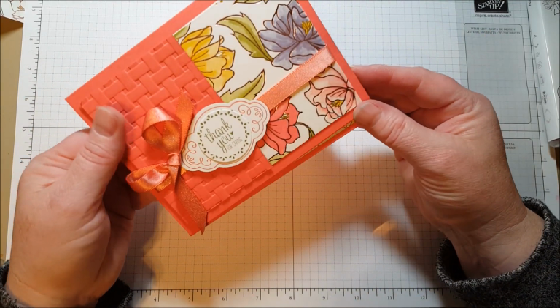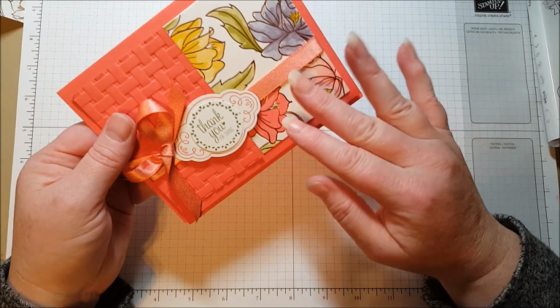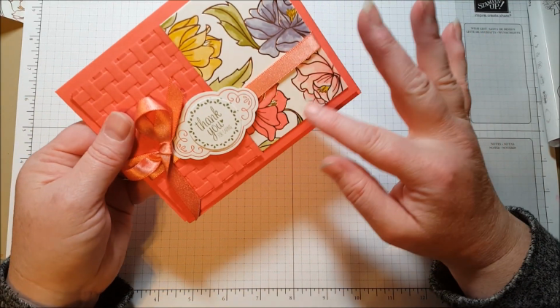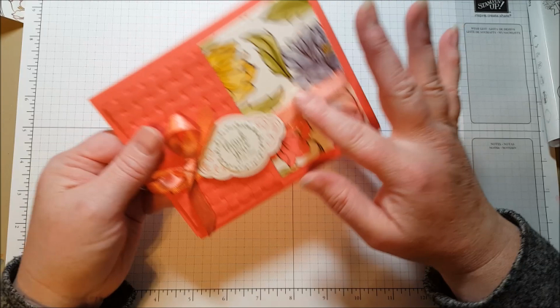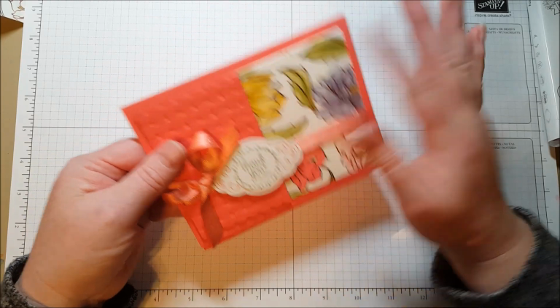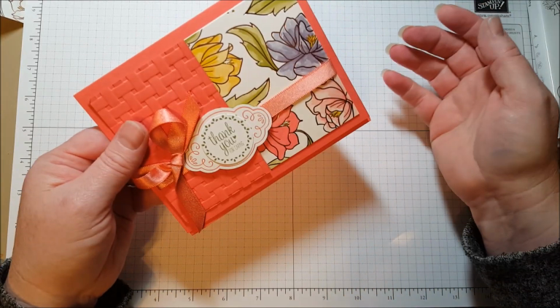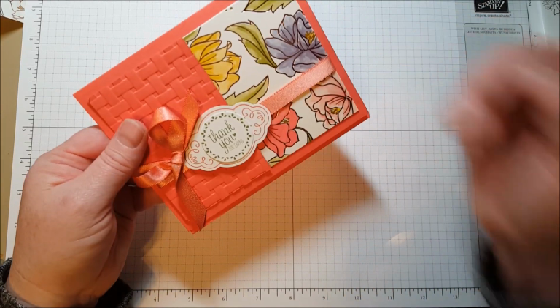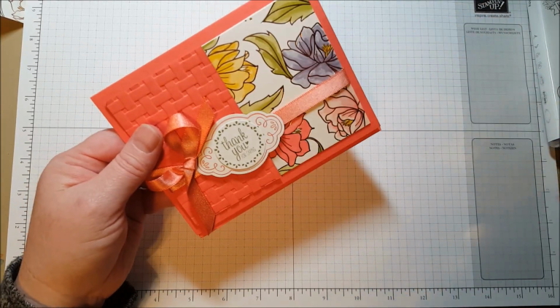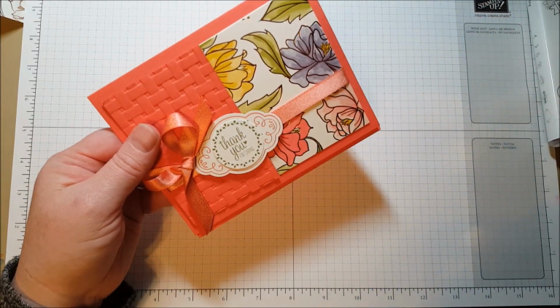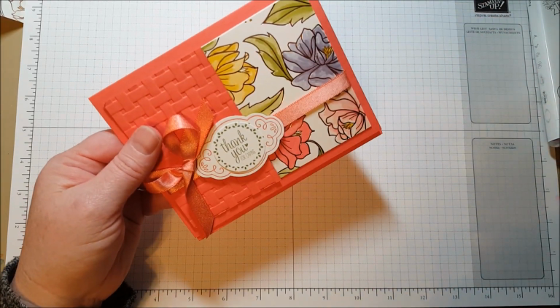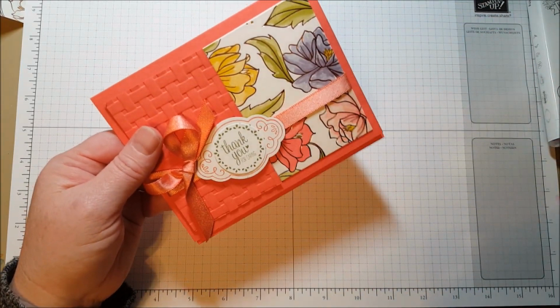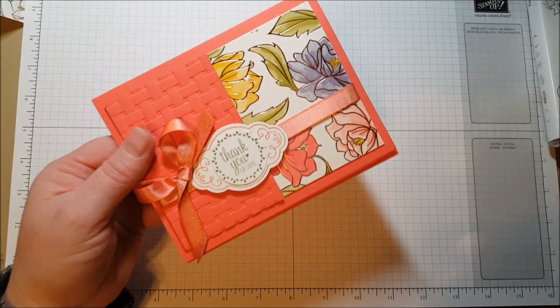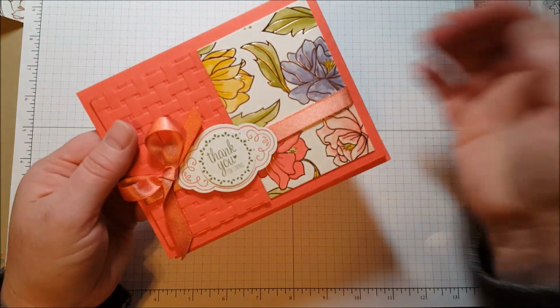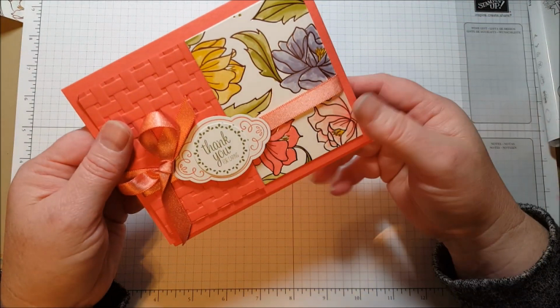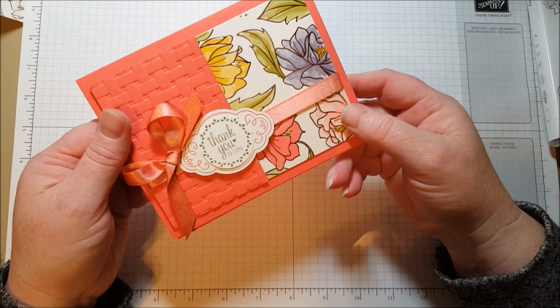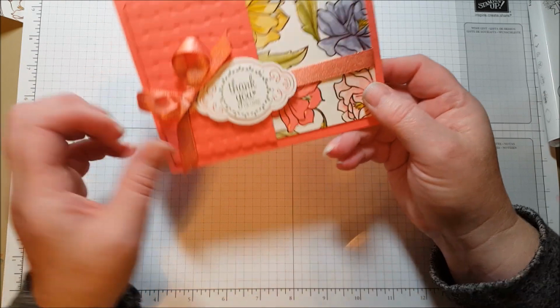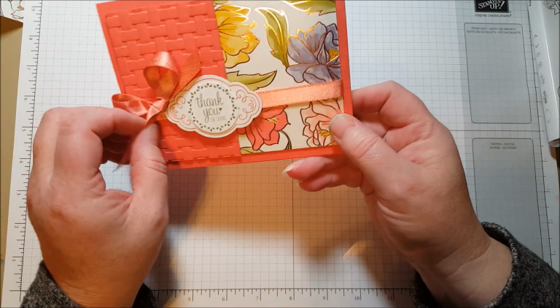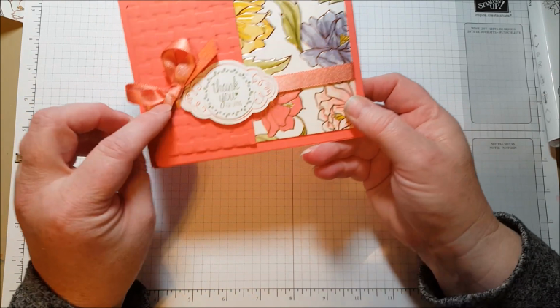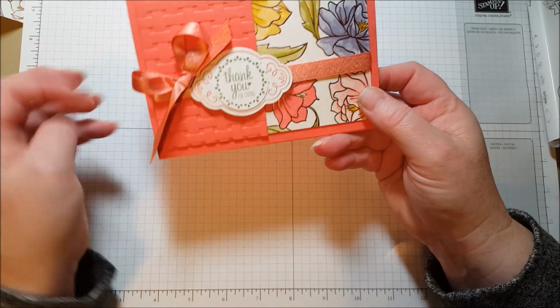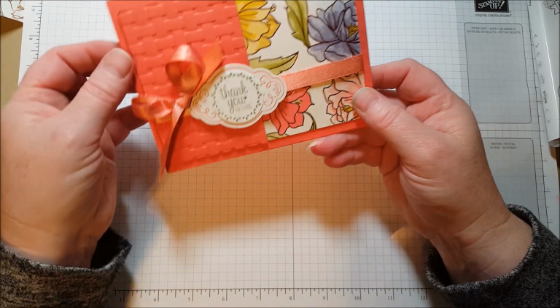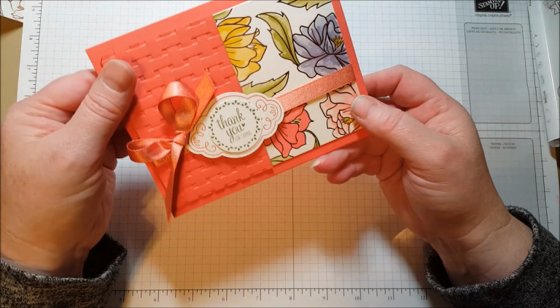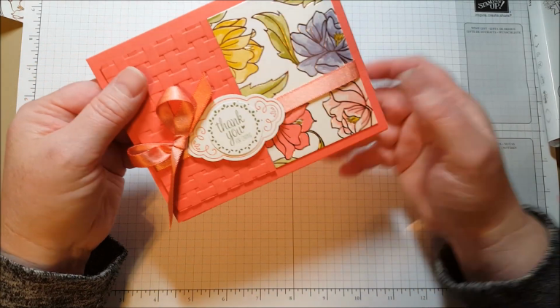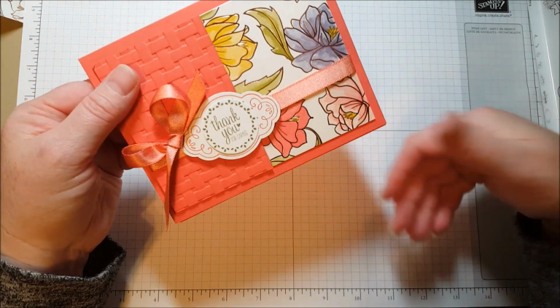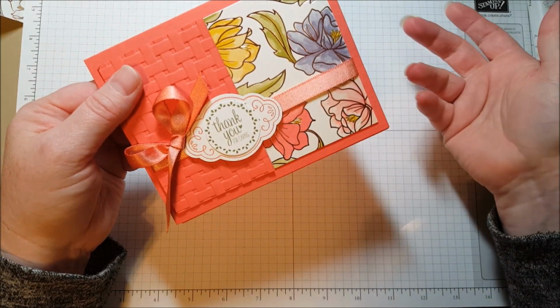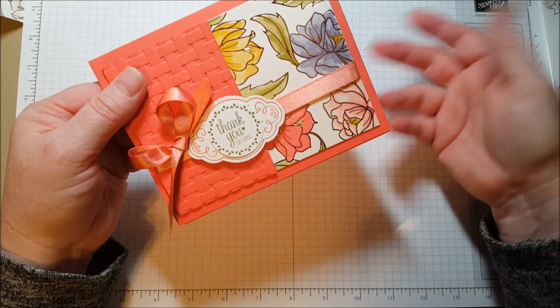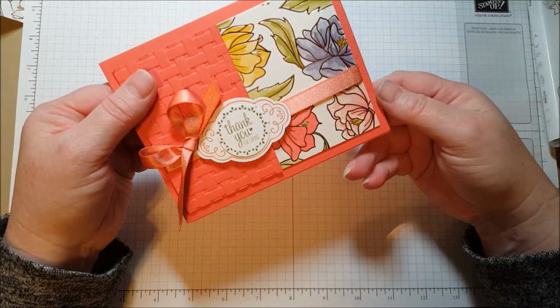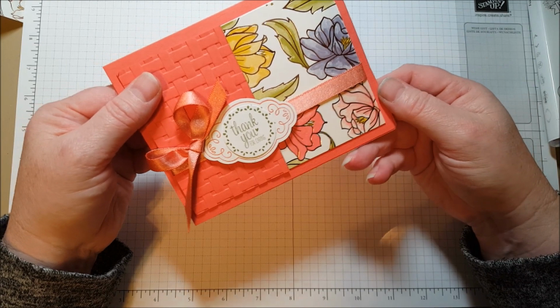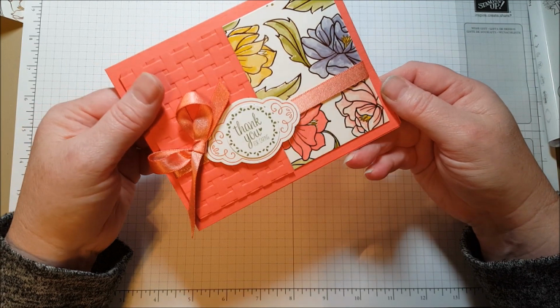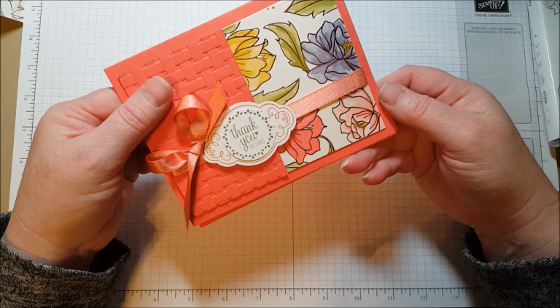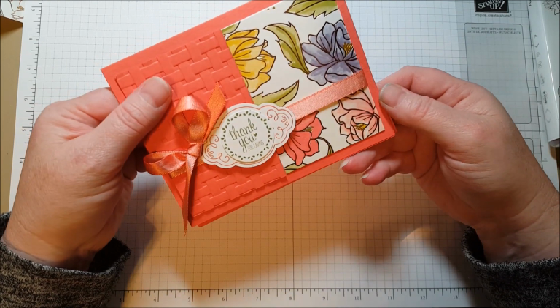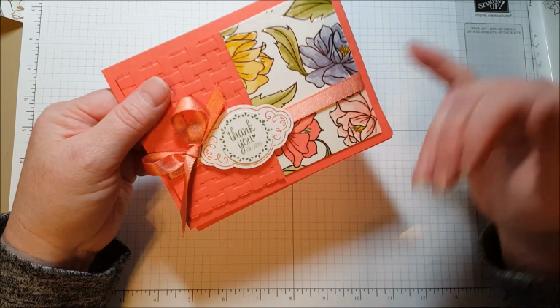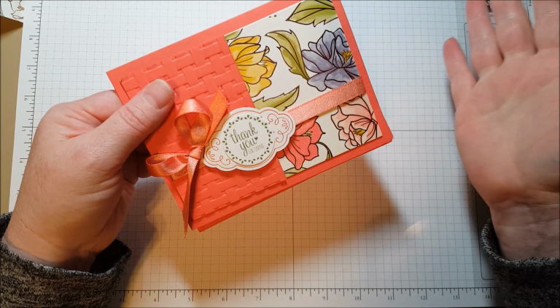It was fun coloring it, but to color that whole background is just a little time consuming. And I made a comment about that — about how I just love how you took the time to color the background. And the person said, oh no, you don't have to color the background, you can just sponge it.